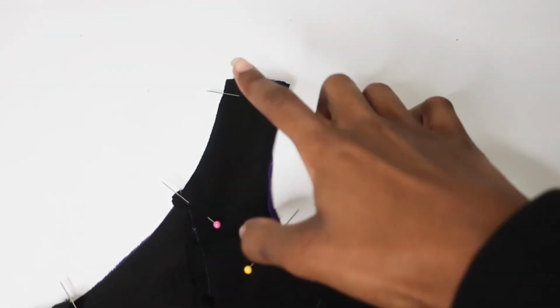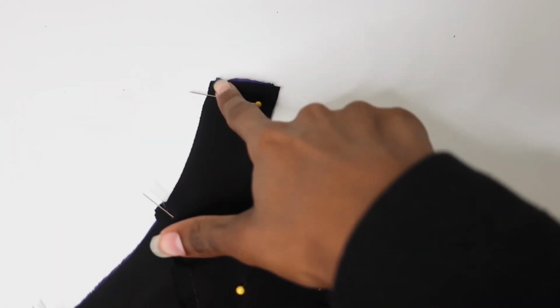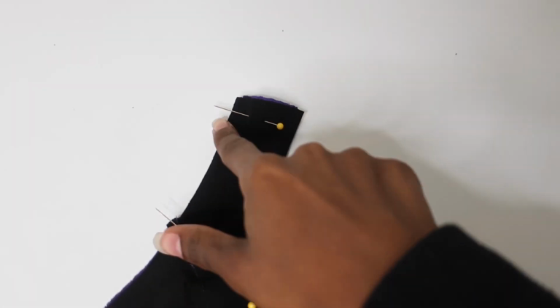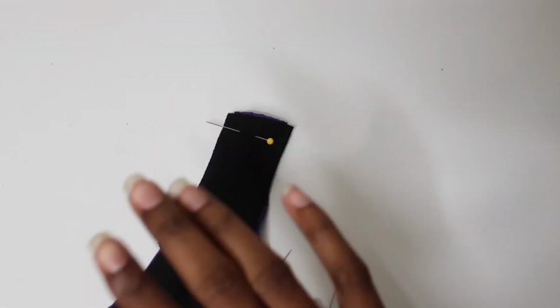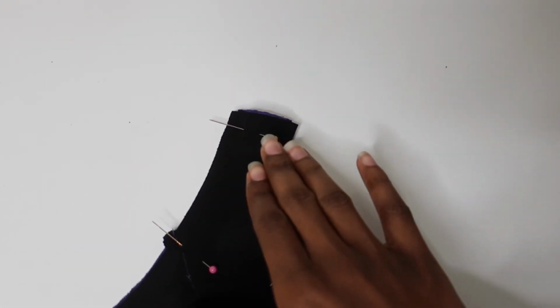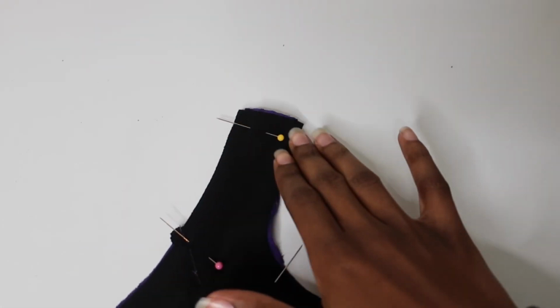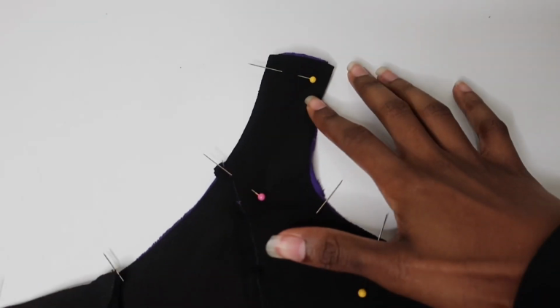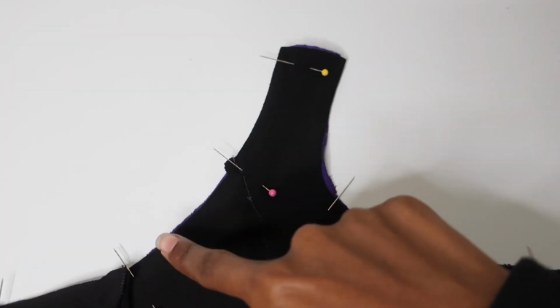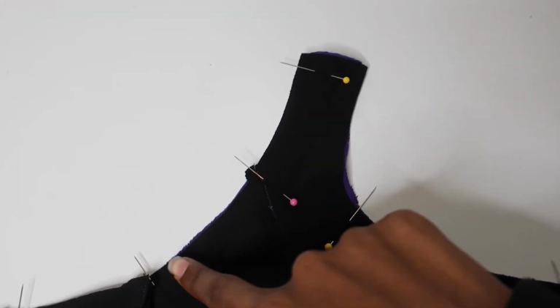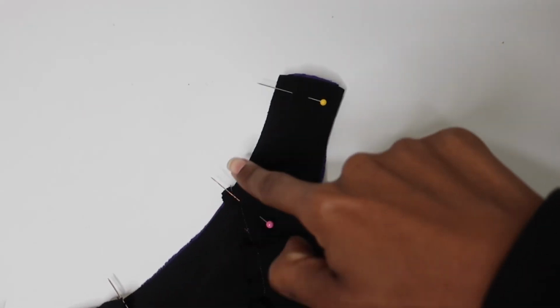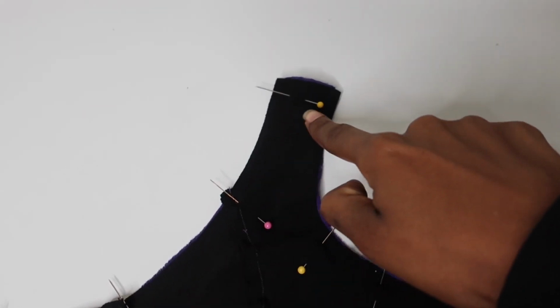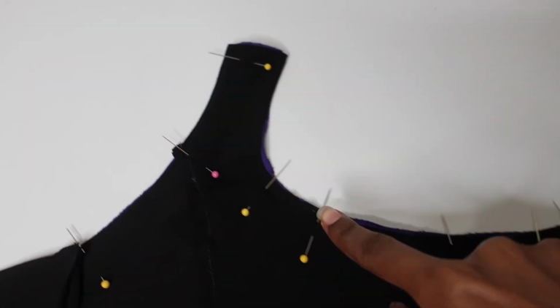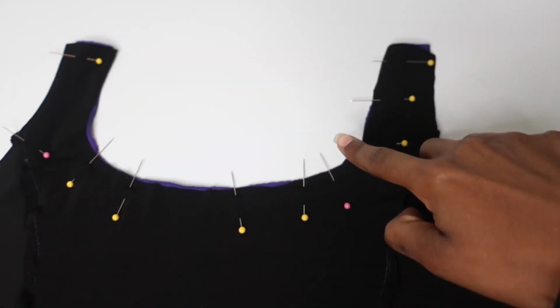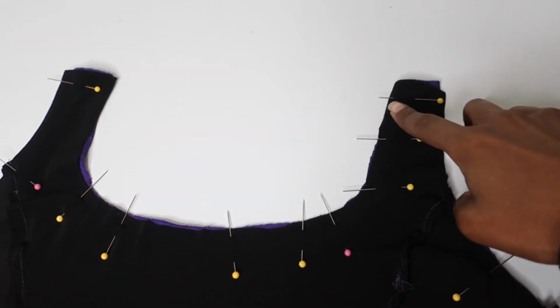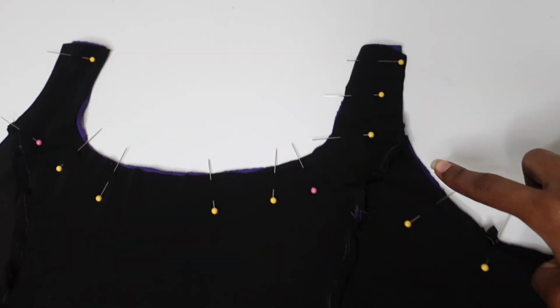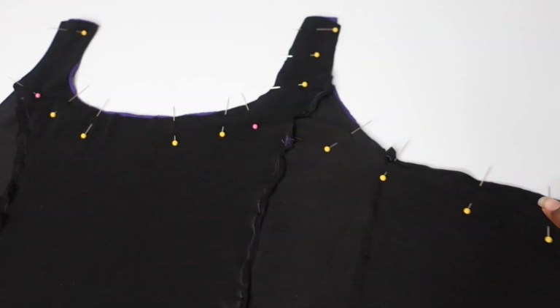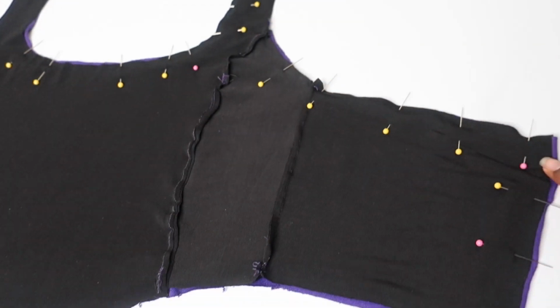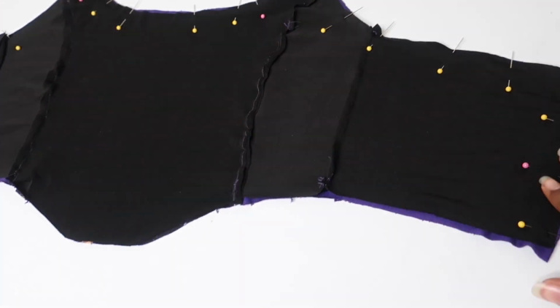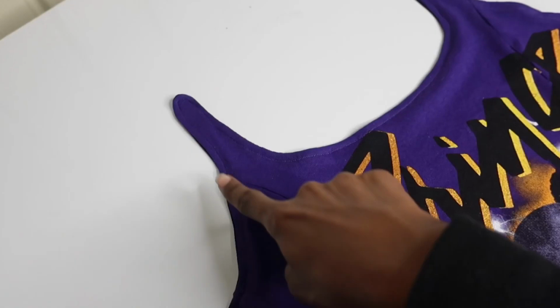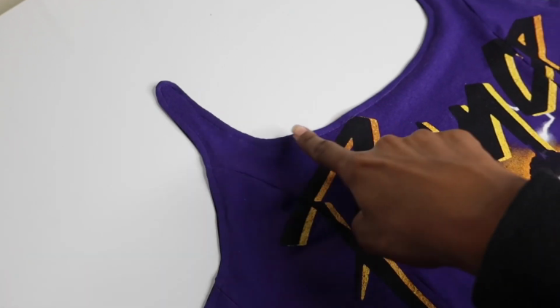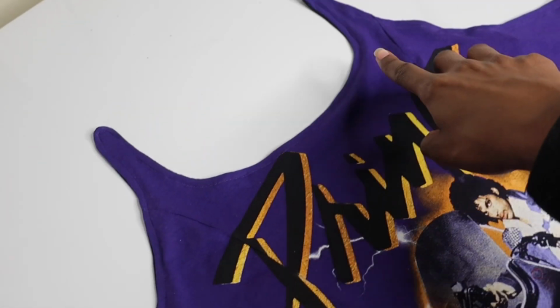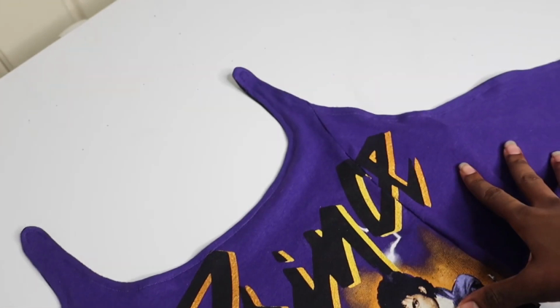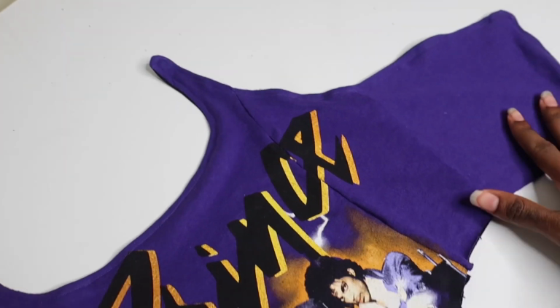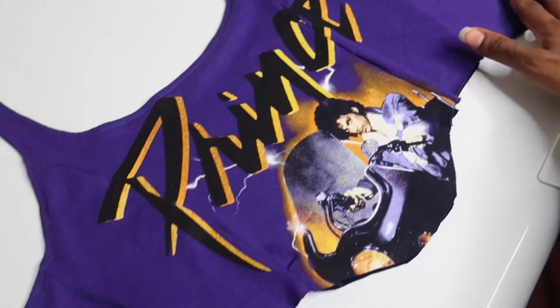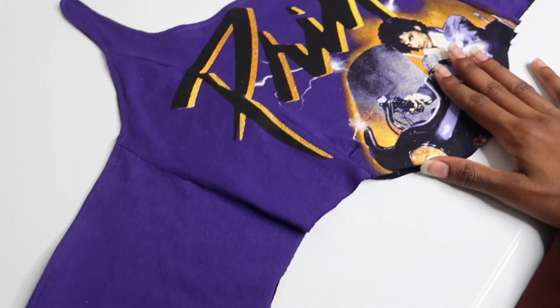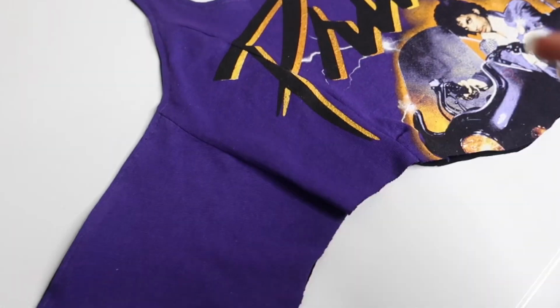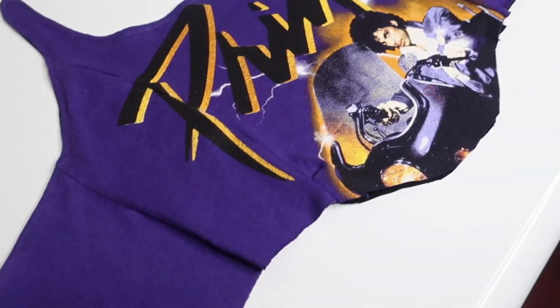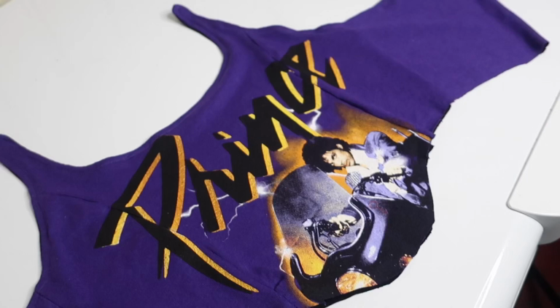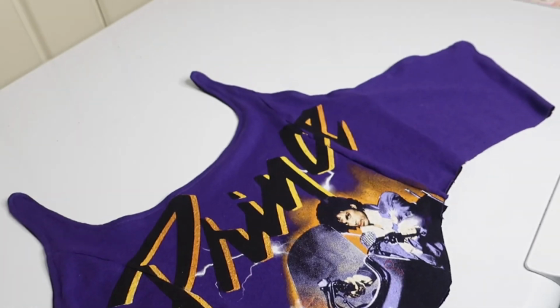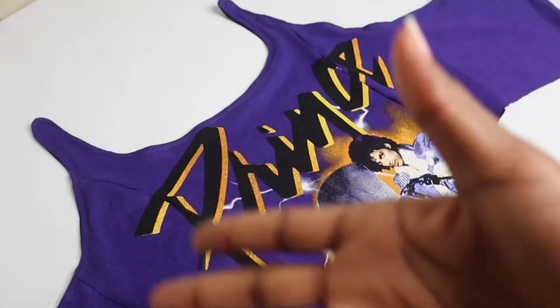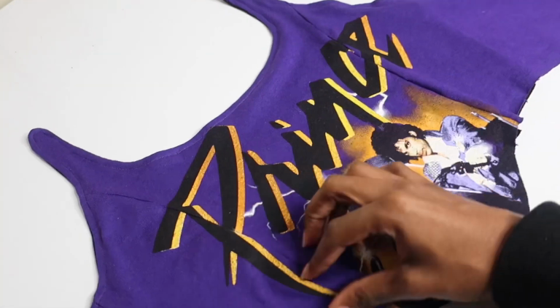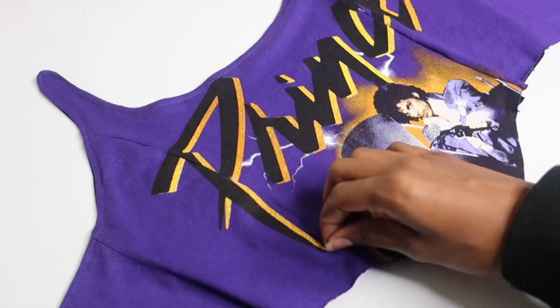Now that I have the lining piece sewn together, I'm gonna sew around the perimeter of the corset. Here I'm gonna sew a curved edge because I don't like the way the straight edge looks. Here you can see where I did the curved edge — it's not the best, but this is my first time making a corset, so bear with me.